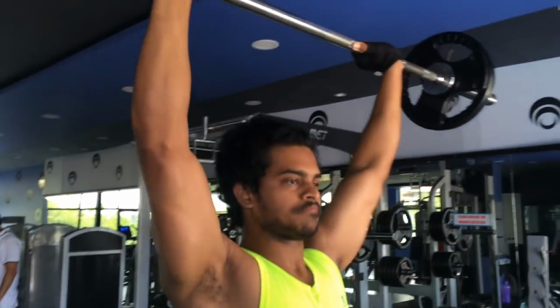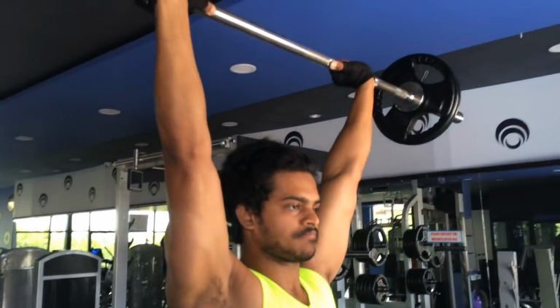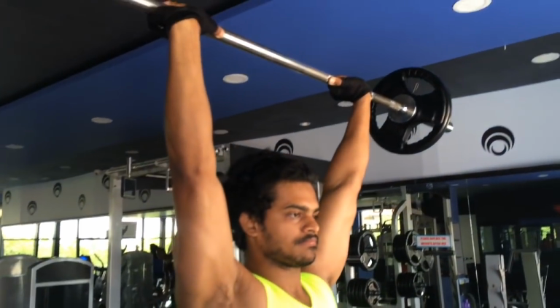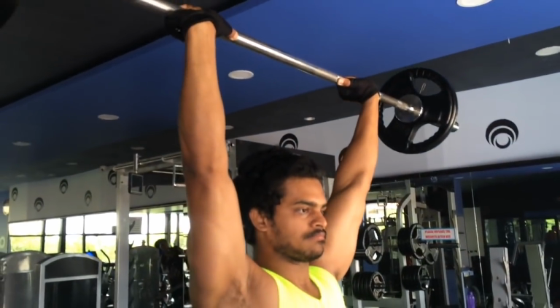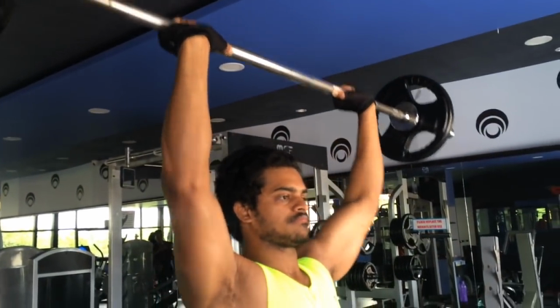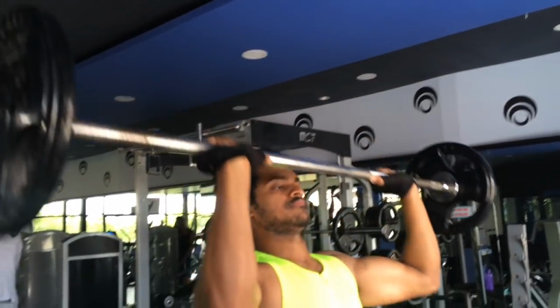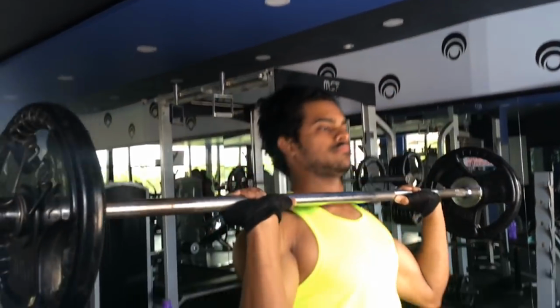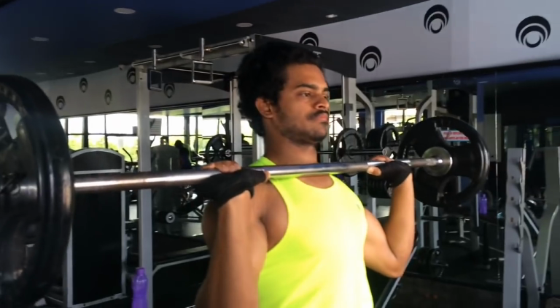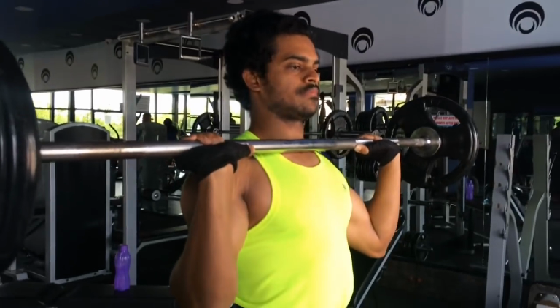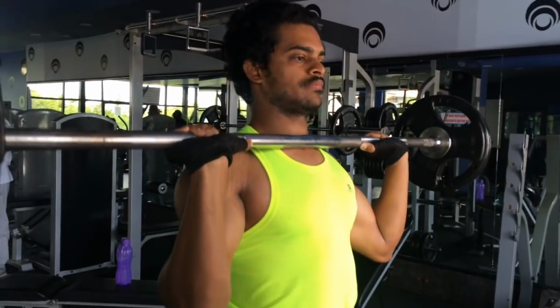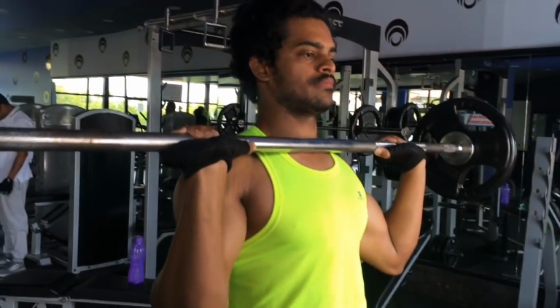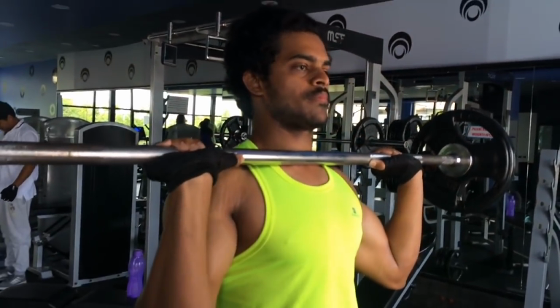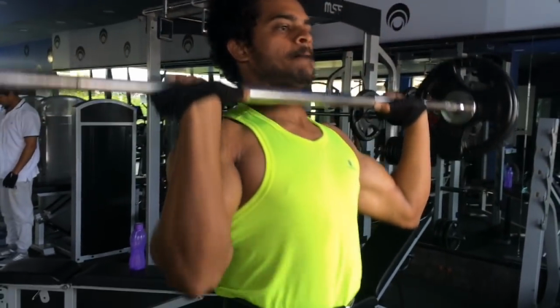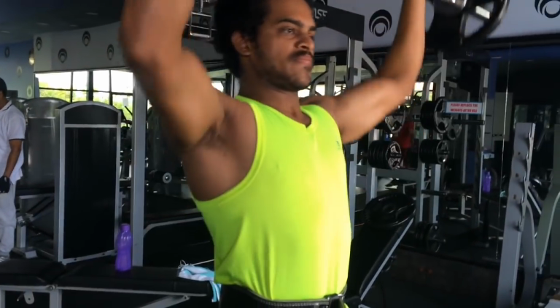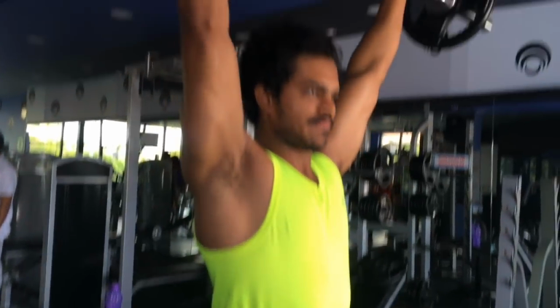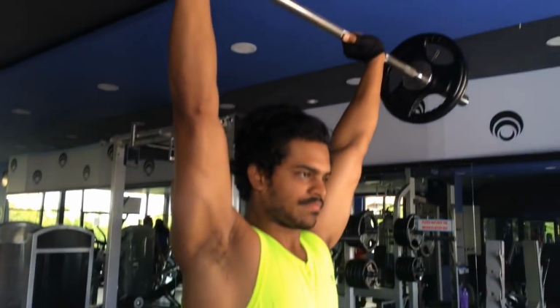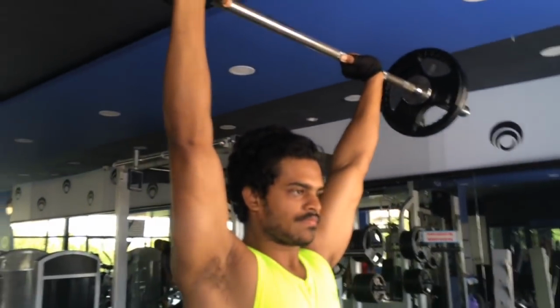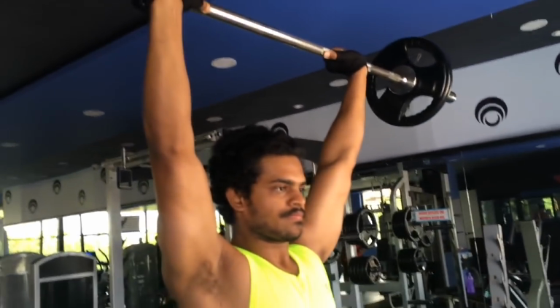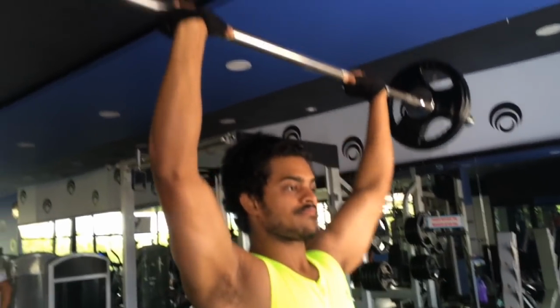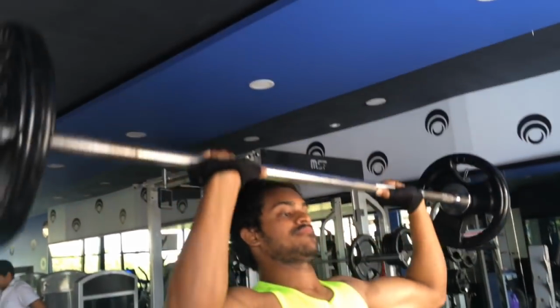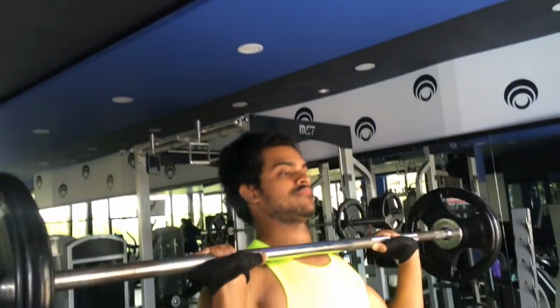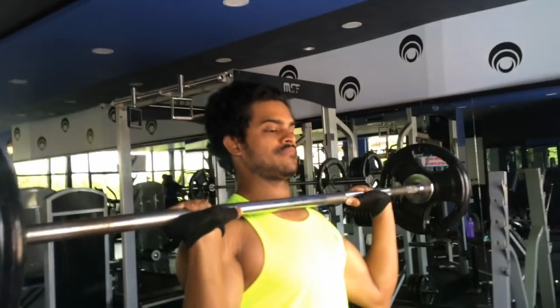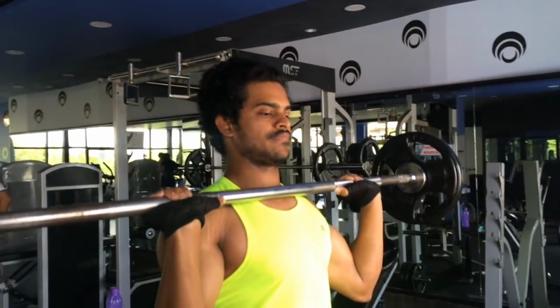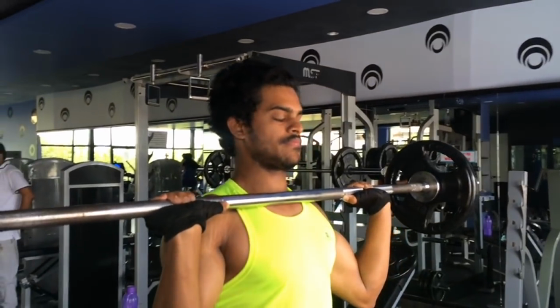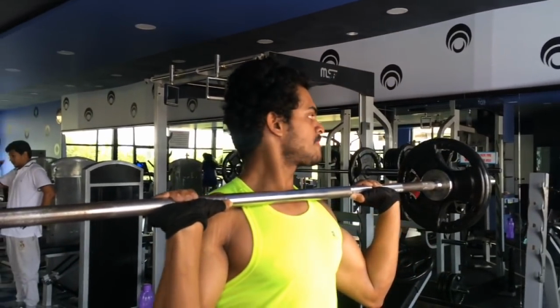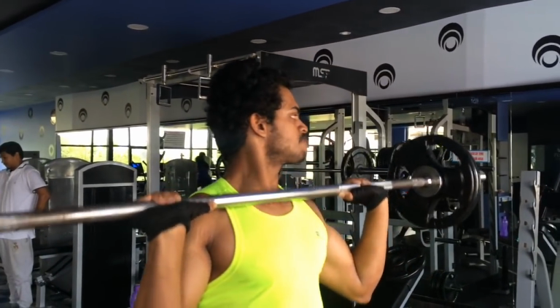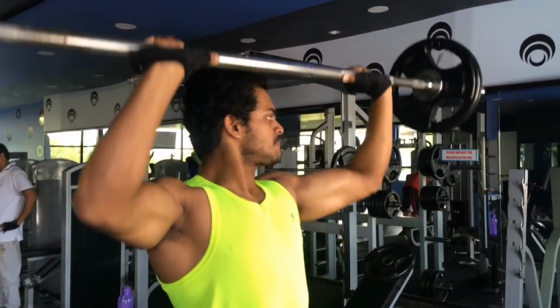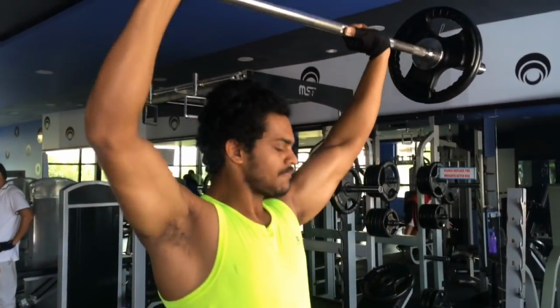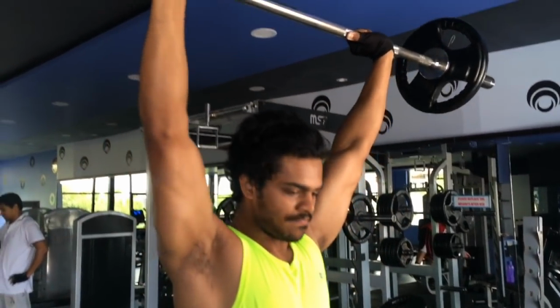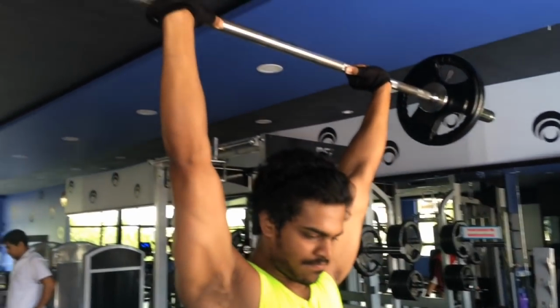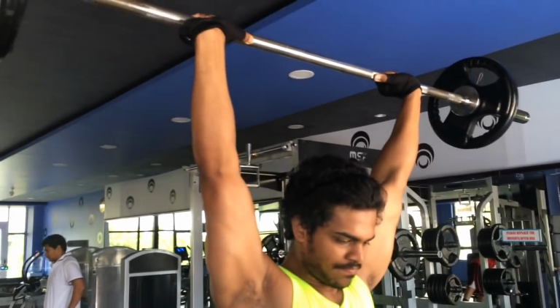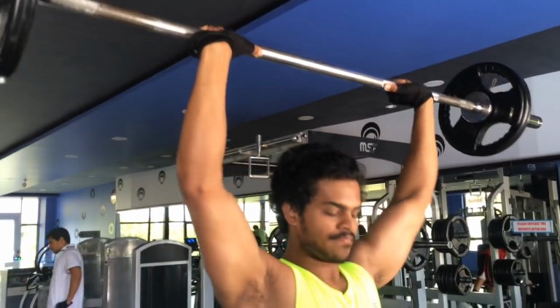Military shoulder press is one of the best combo exercises which can be included in your fitness routines. Combo exercises are always powerful in building muscle as well as burning fat.